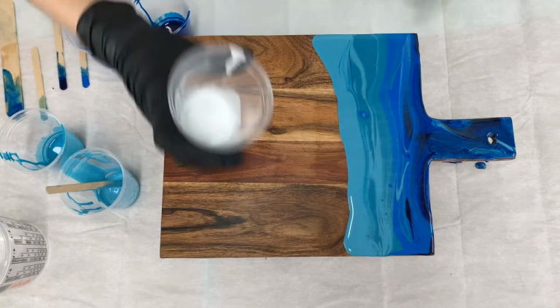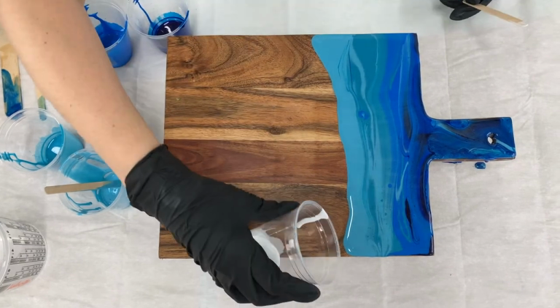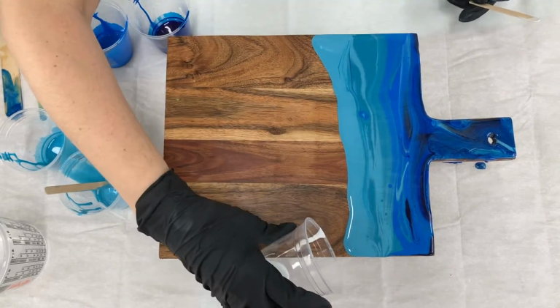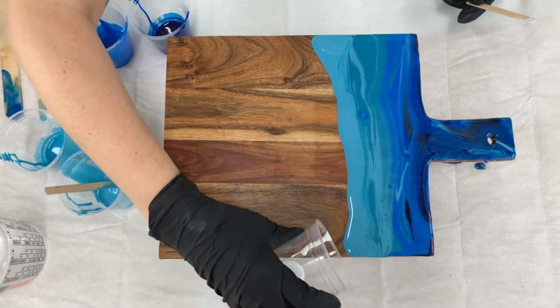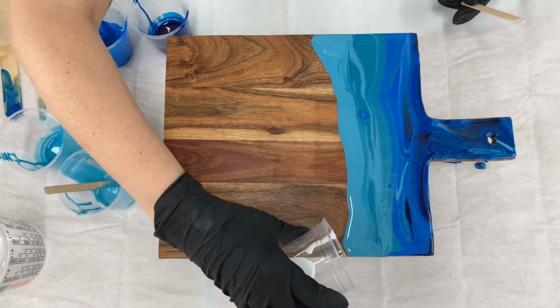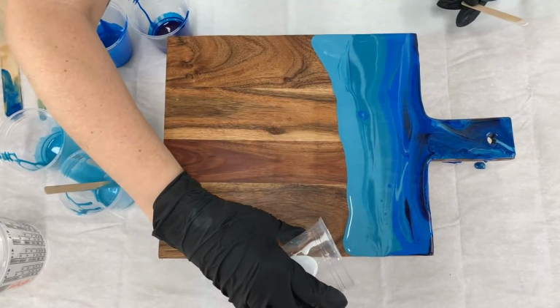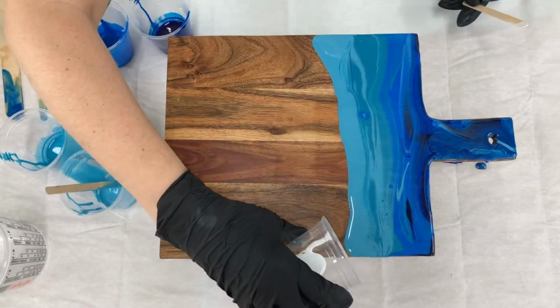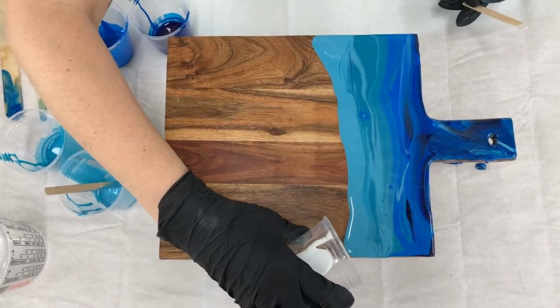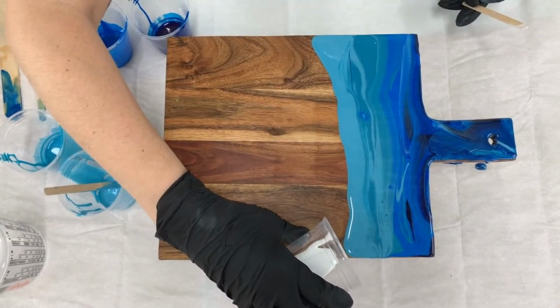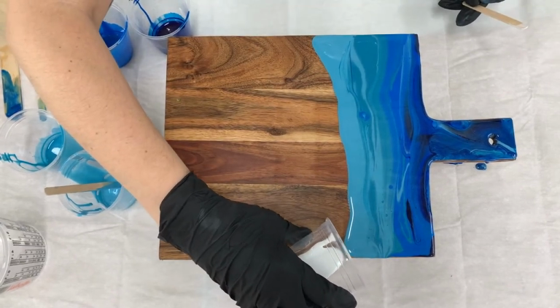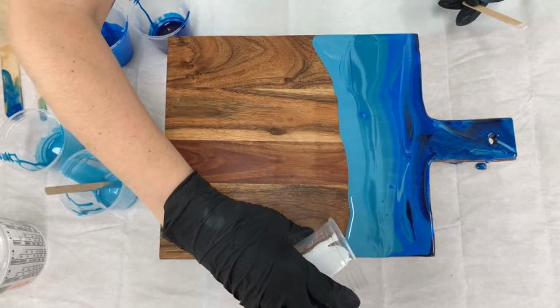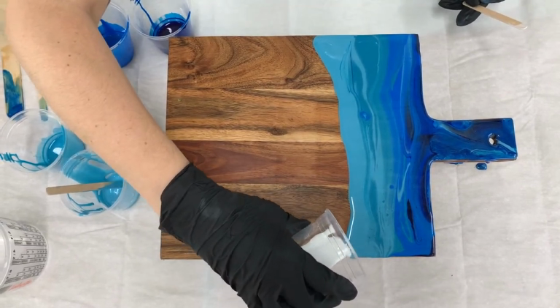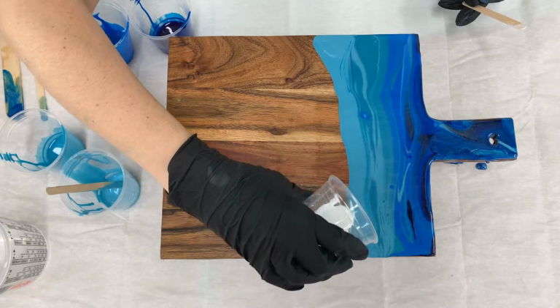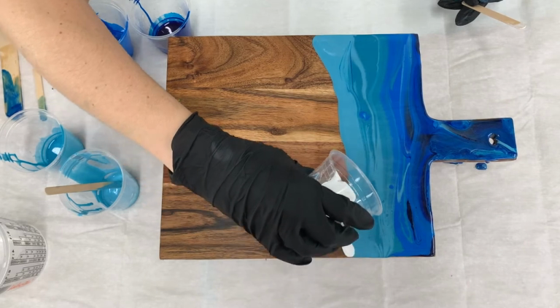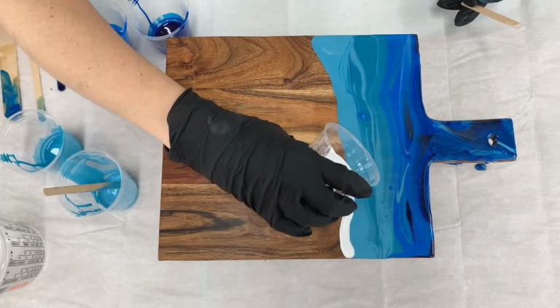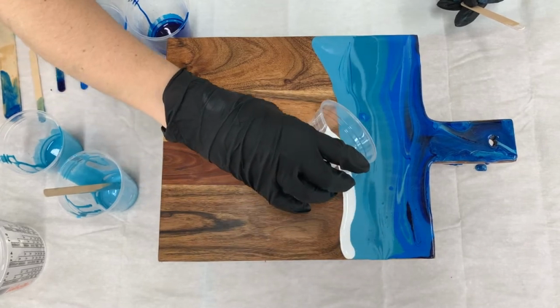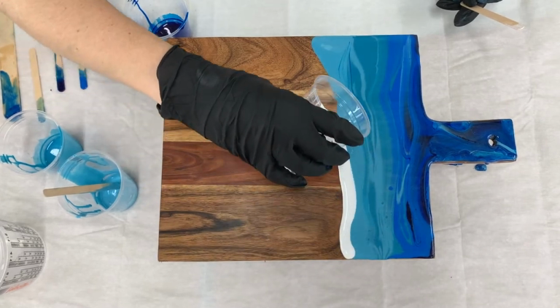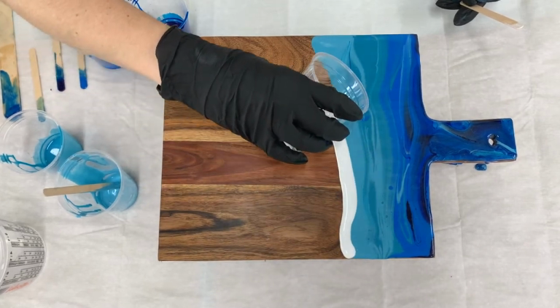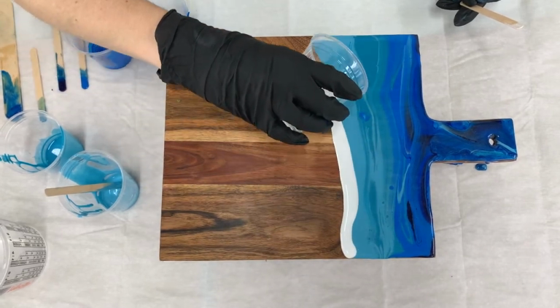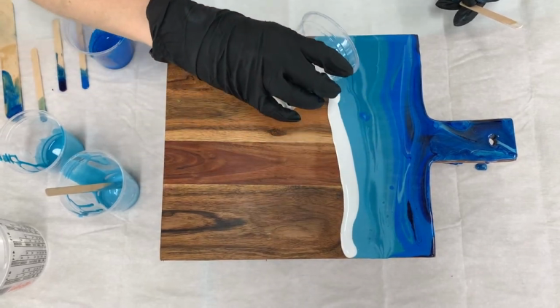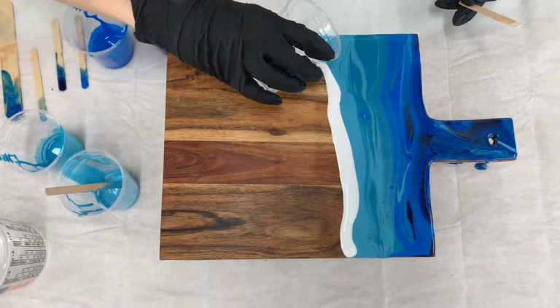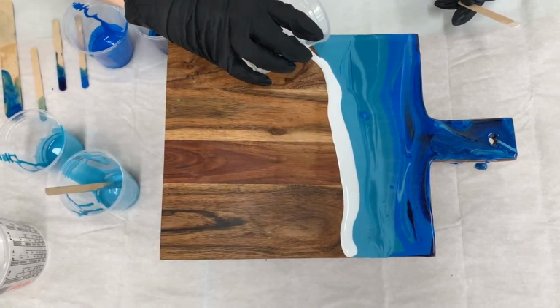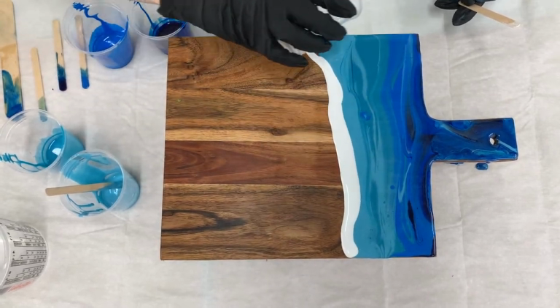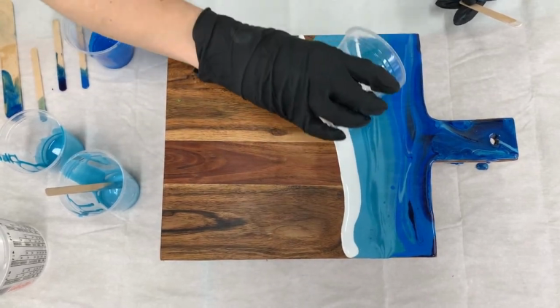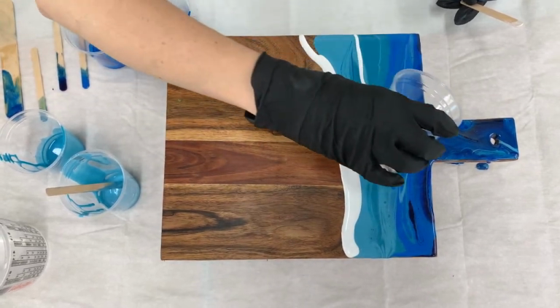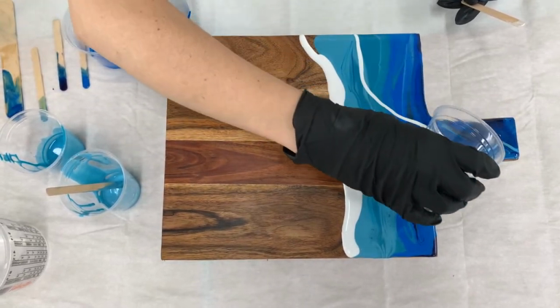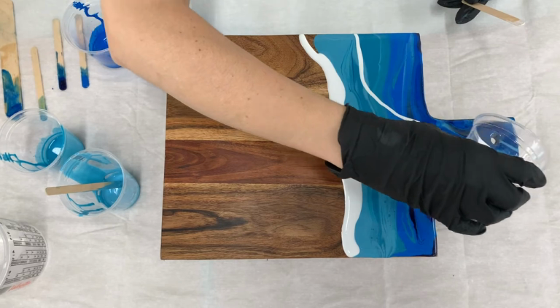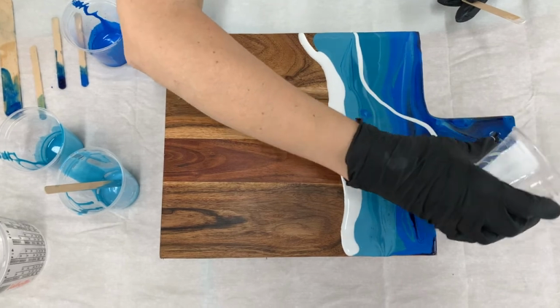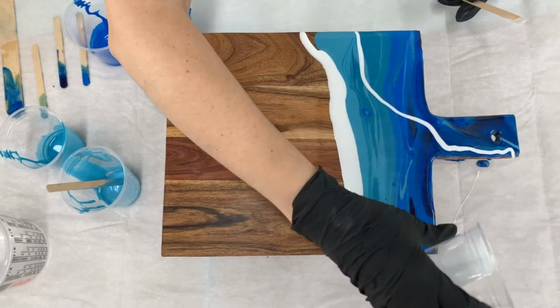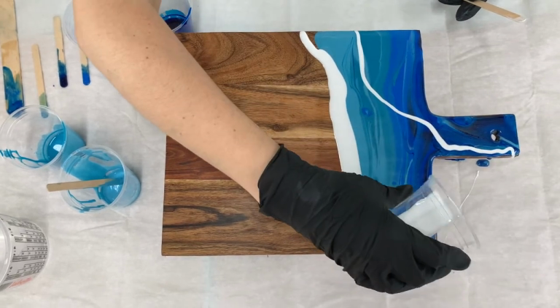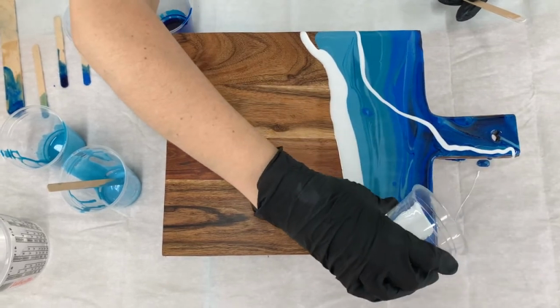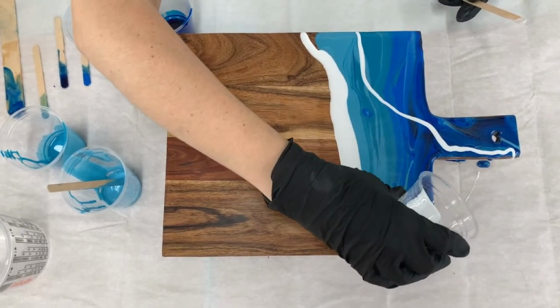We've got the top of the board covered — we can worry about the sides in a little bit. Now we can do our wave detail. I'm just going to do a nice big line right at the end here, and then another wave coming up along this way as well.